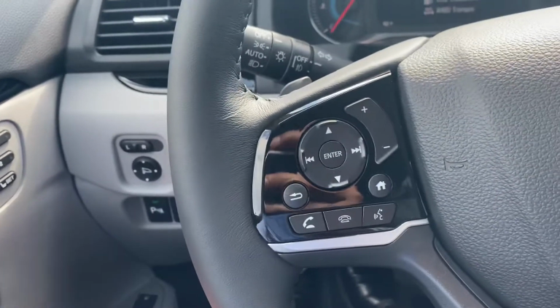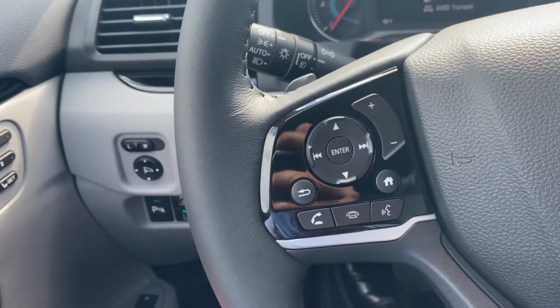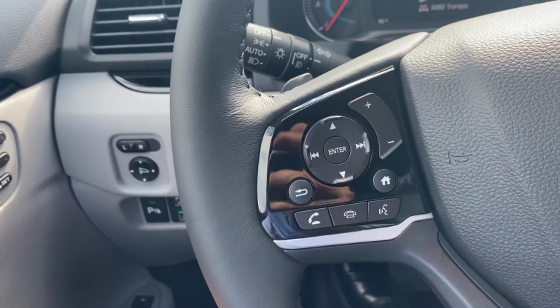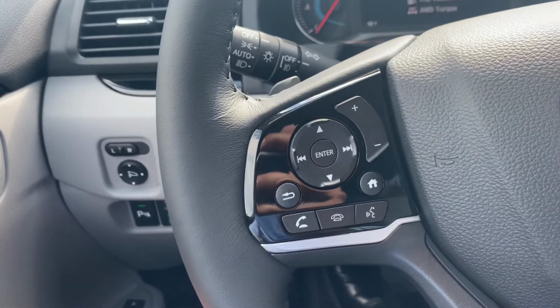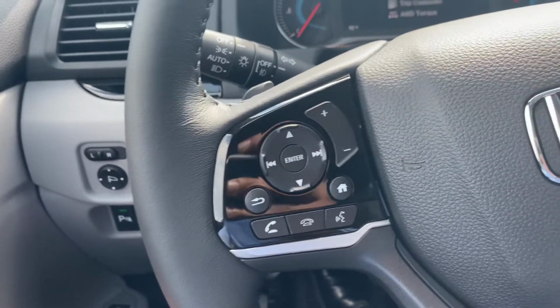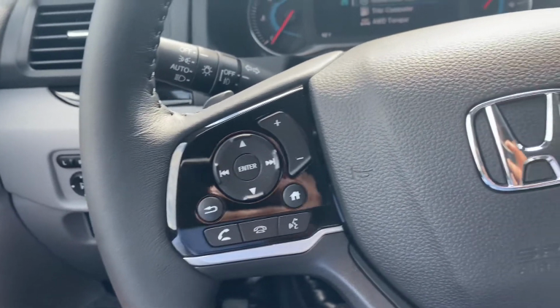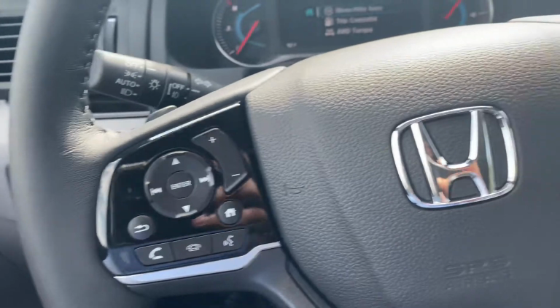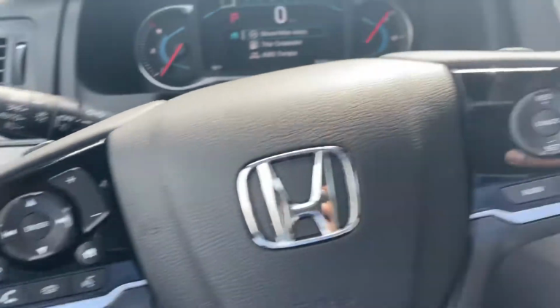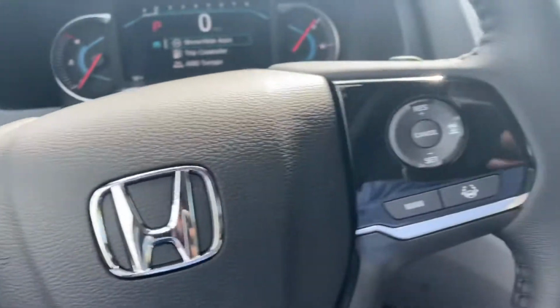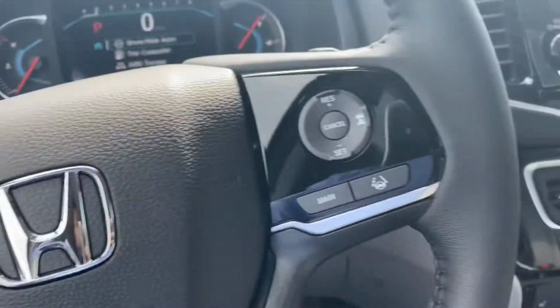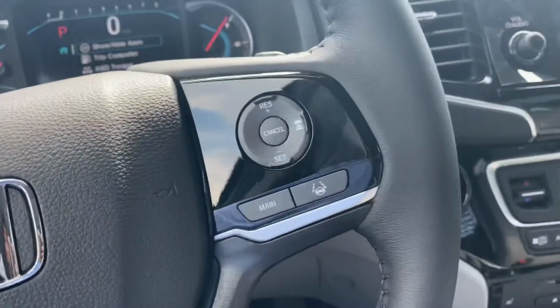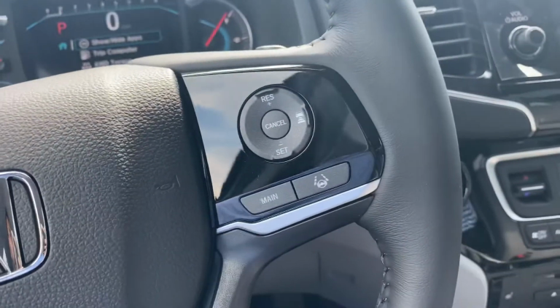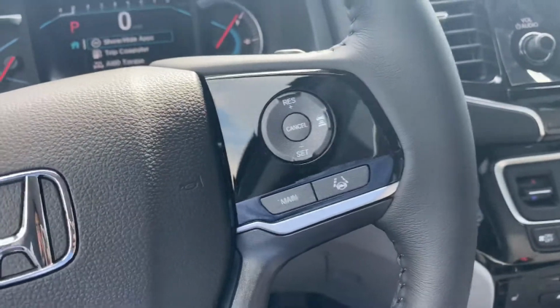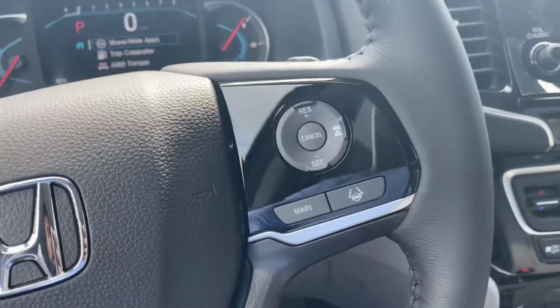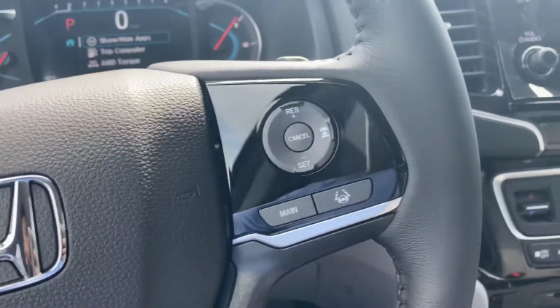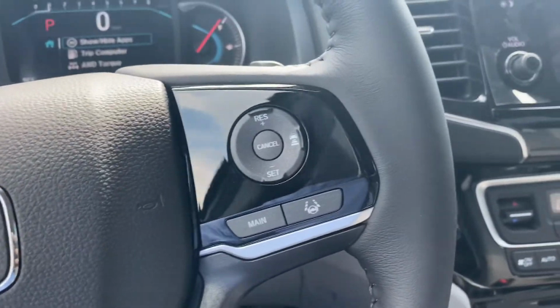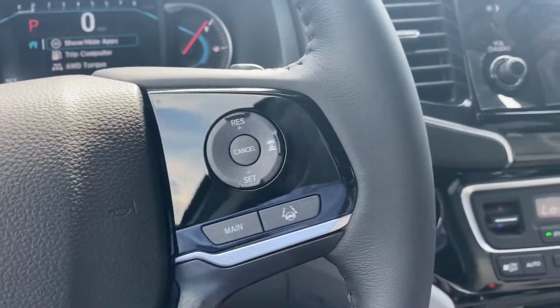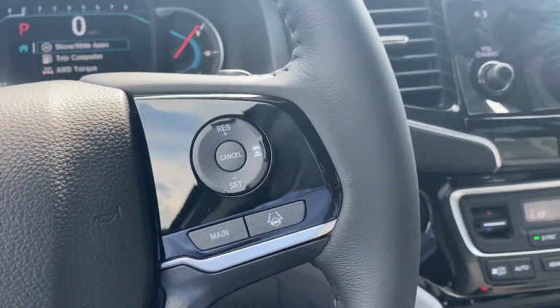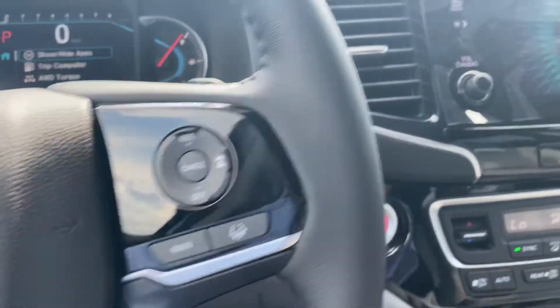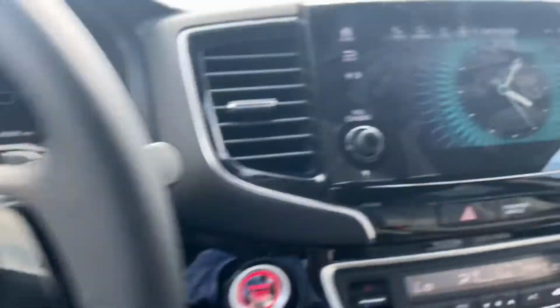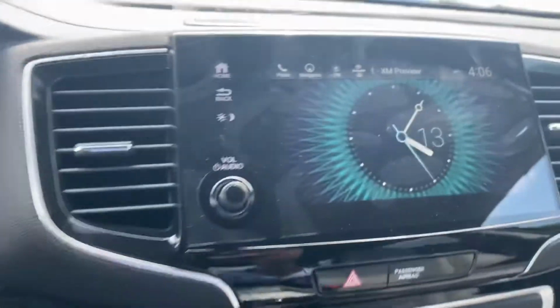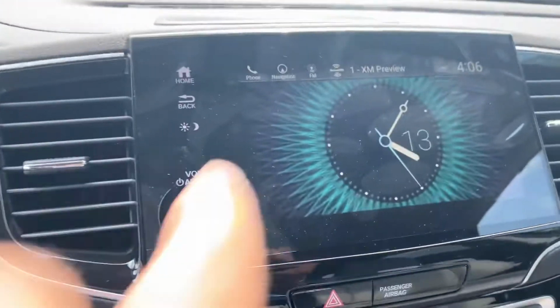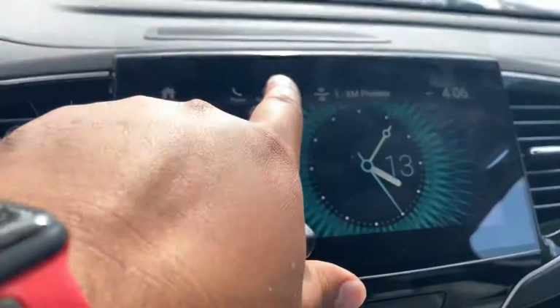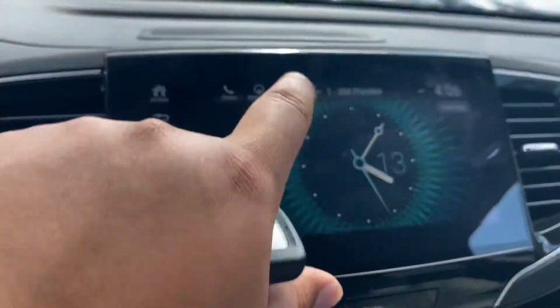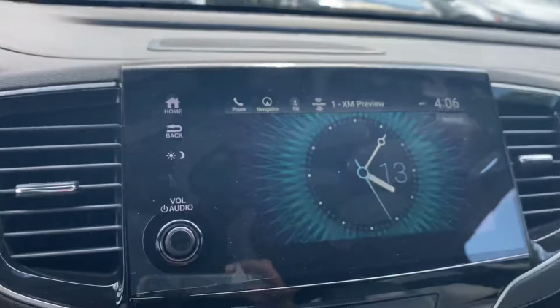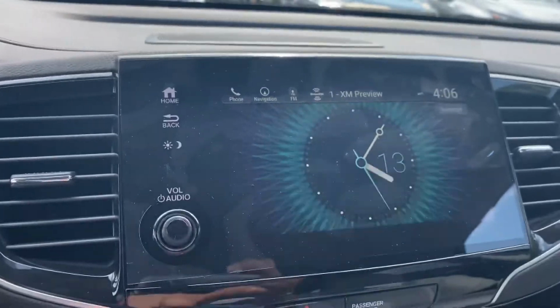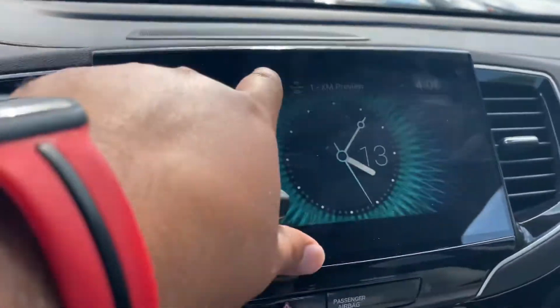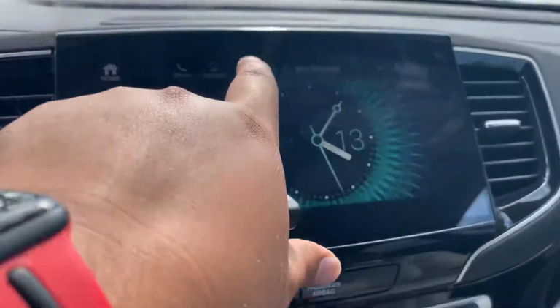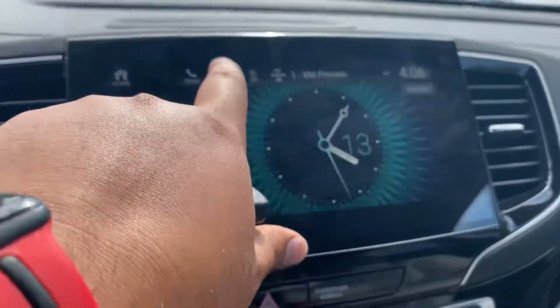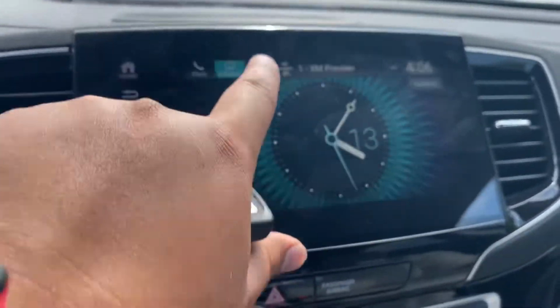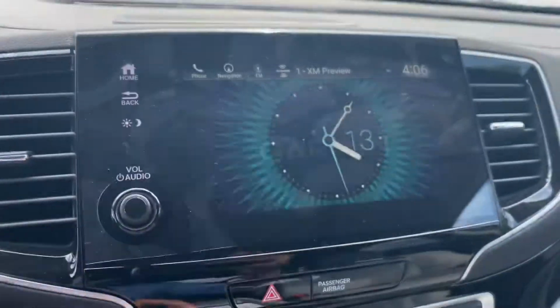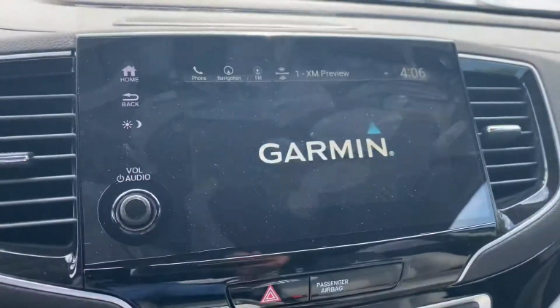You have controls for picking up and dropping phone calls, volume, and adaptive cruise control right there. You also have a navigation system with a touchscreen right here.